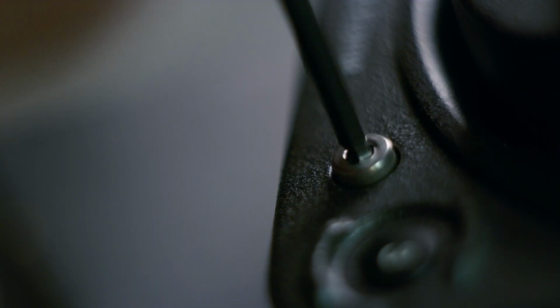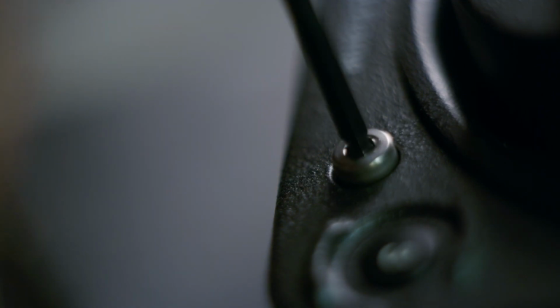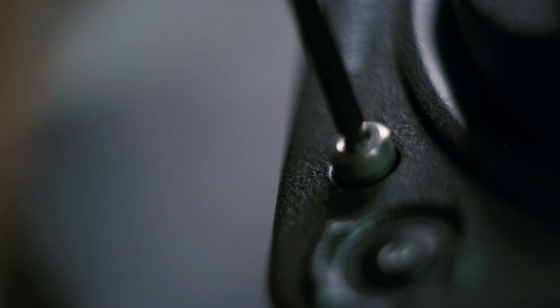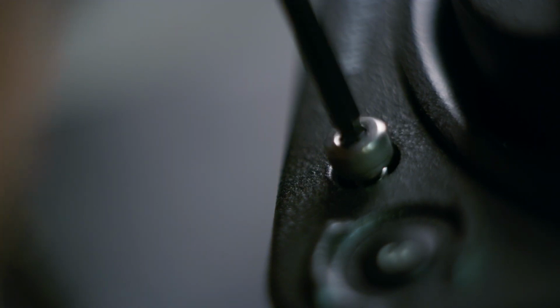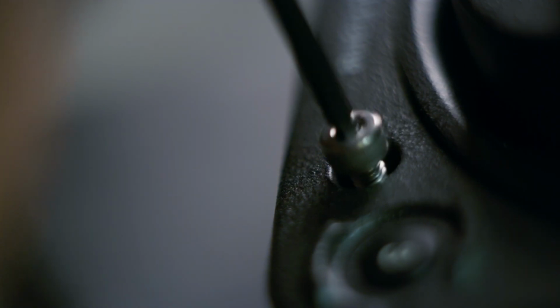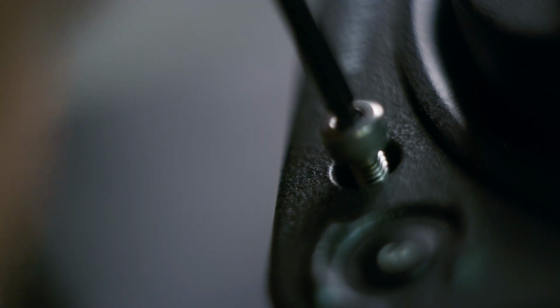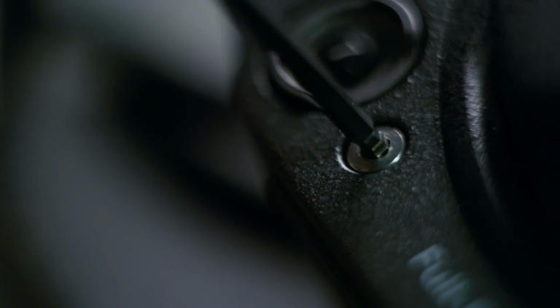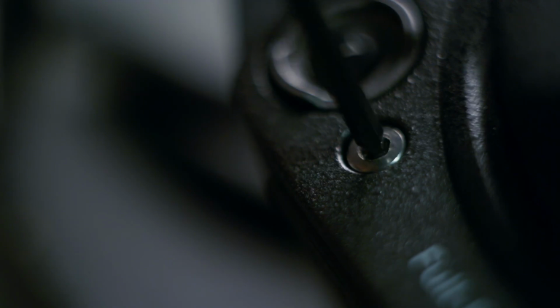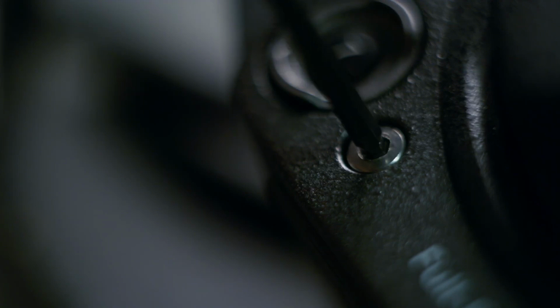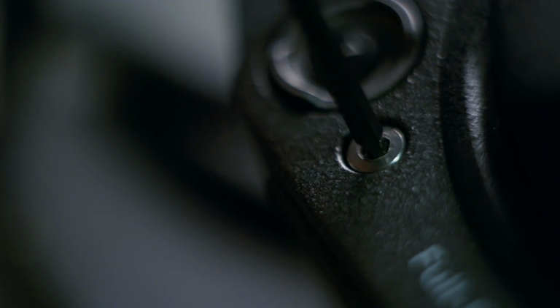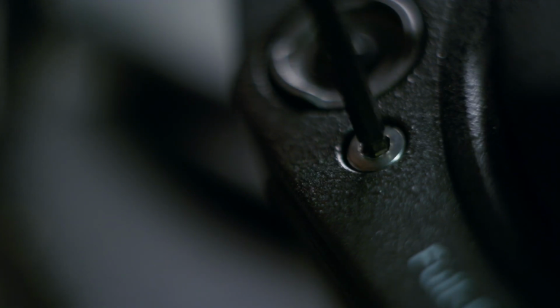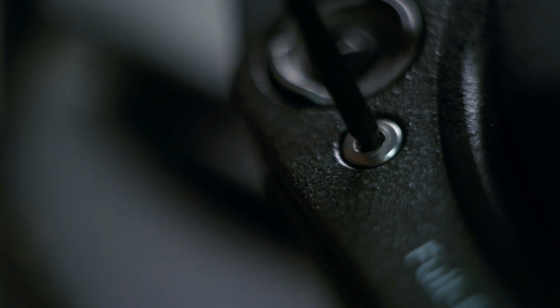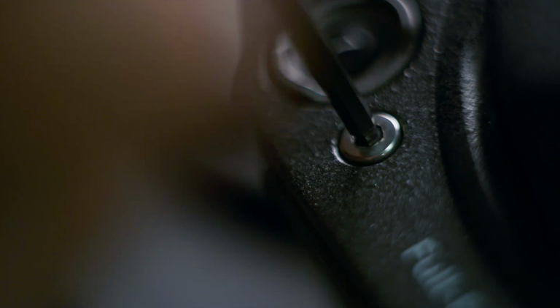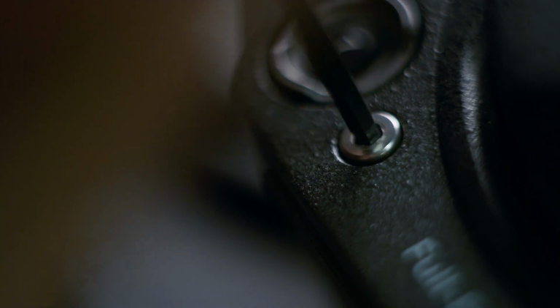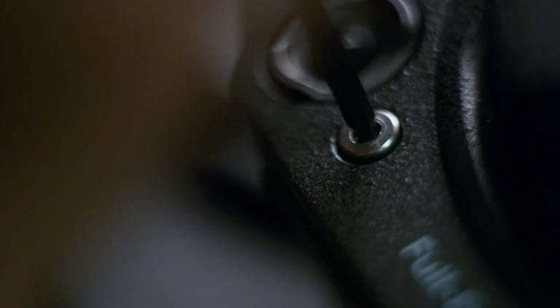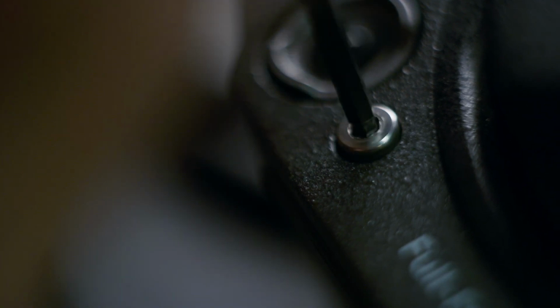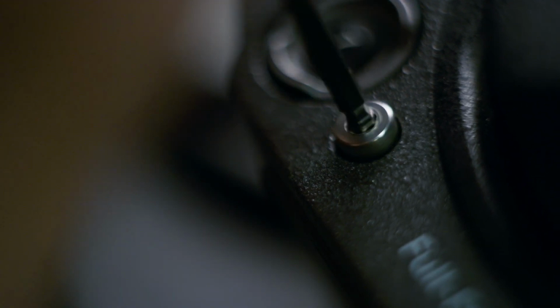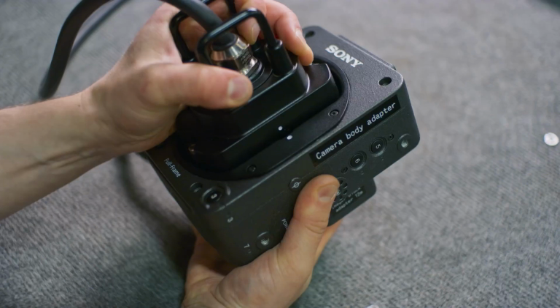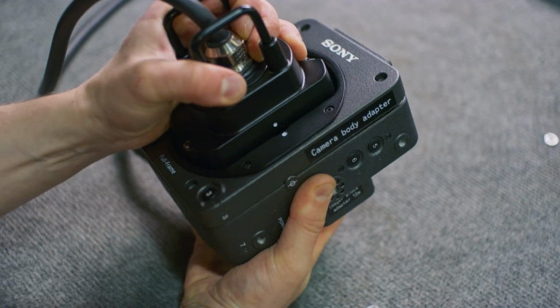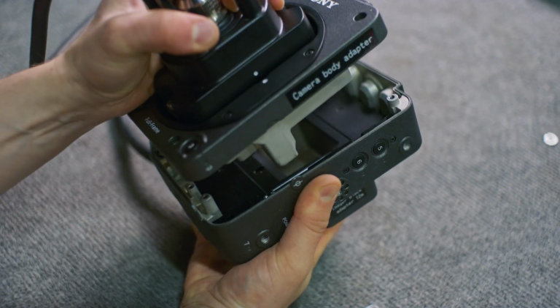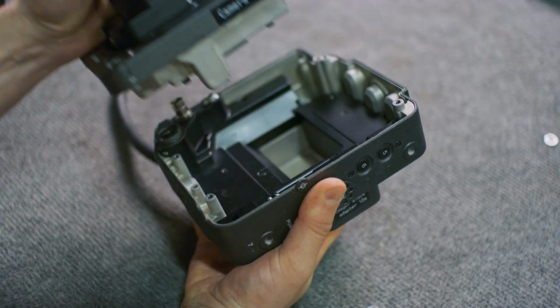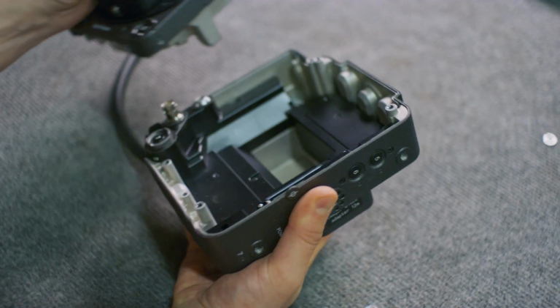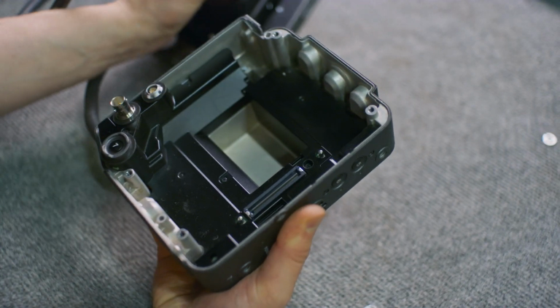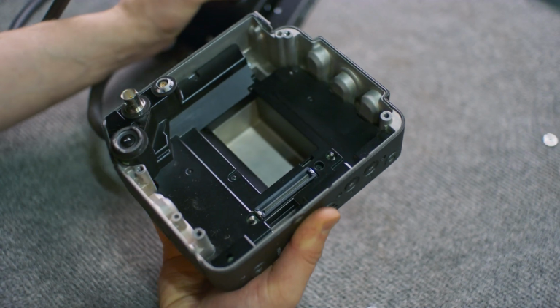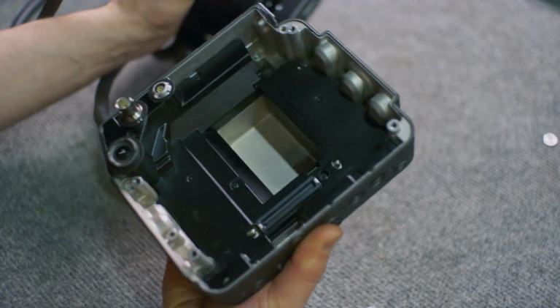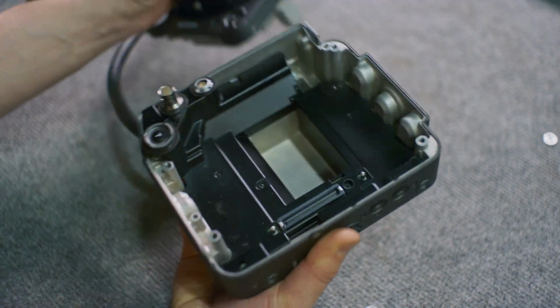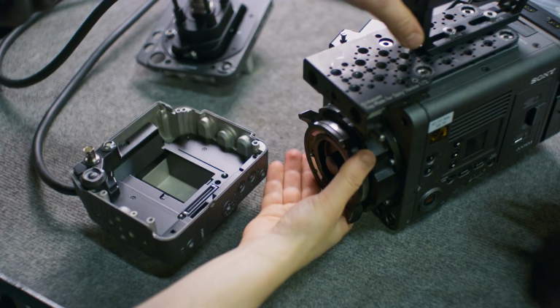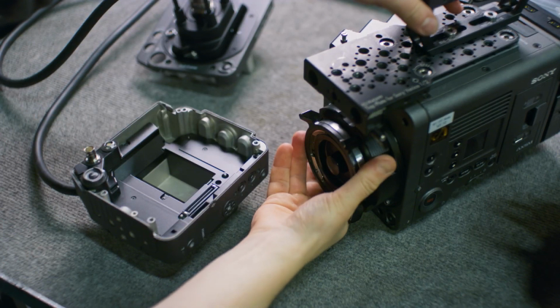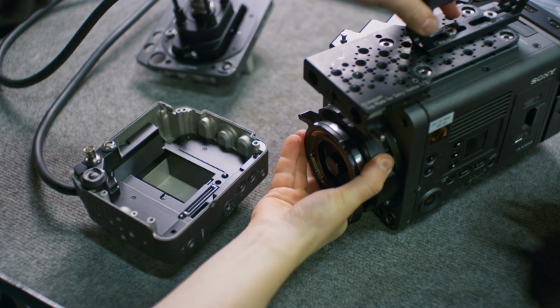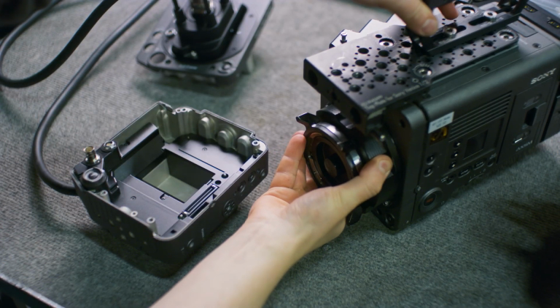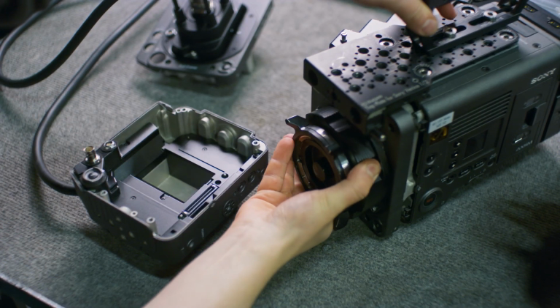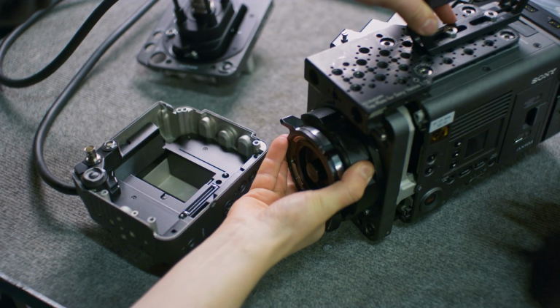The Rialto is usually stored with the imager block adapter attached to the camera body adapter. Once the screws are out, you can first pull the camera body adapter out of the imager adapter, then pull the sensor block out of the camera body.